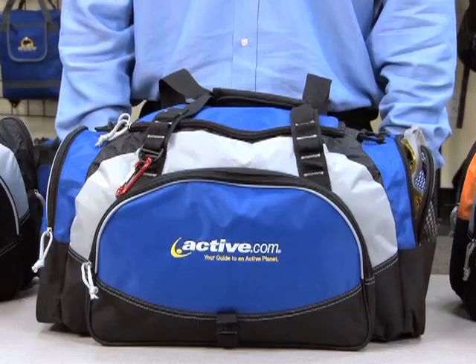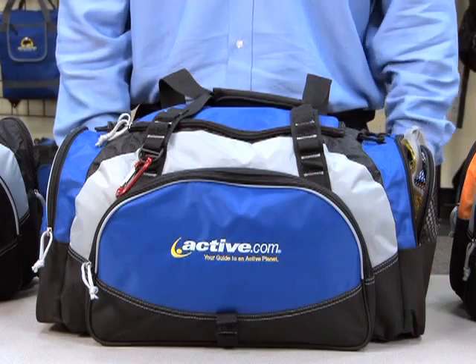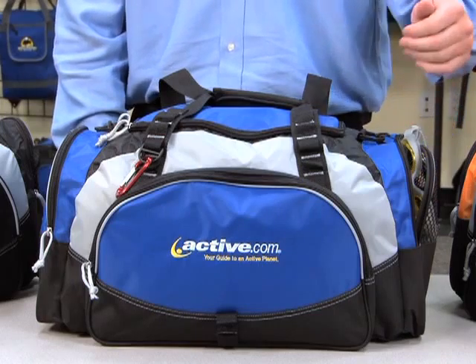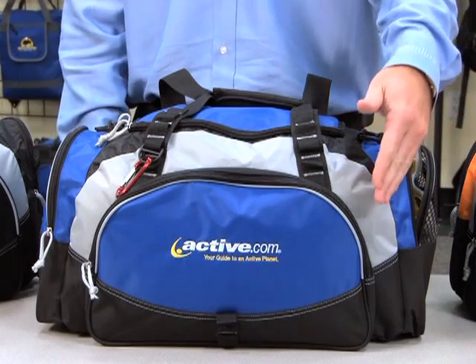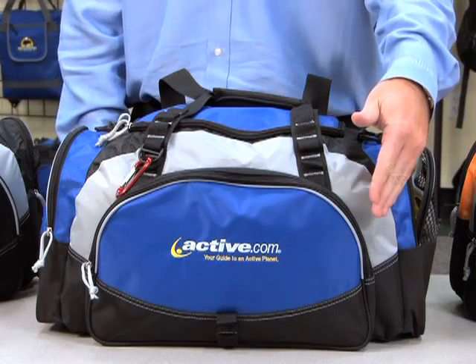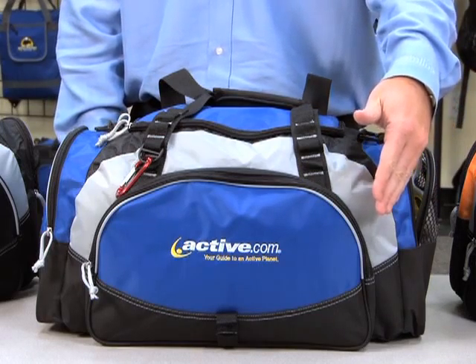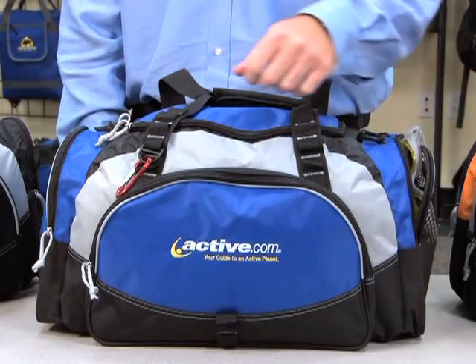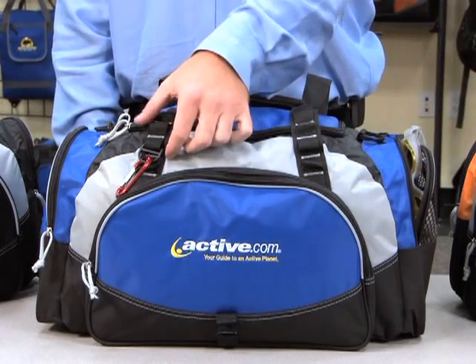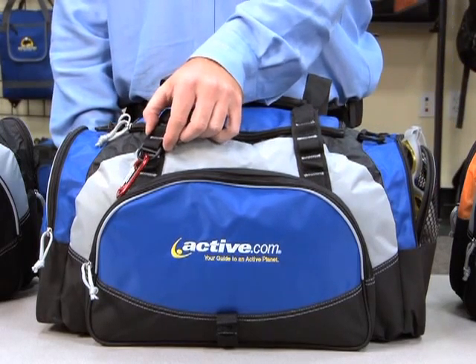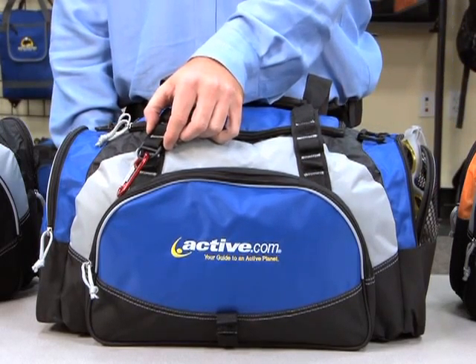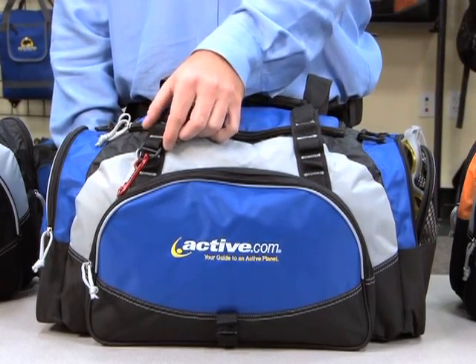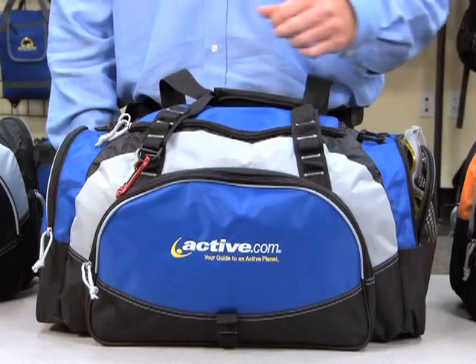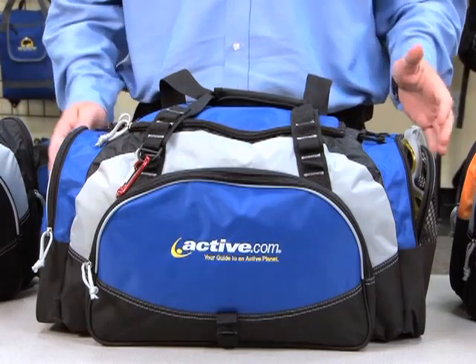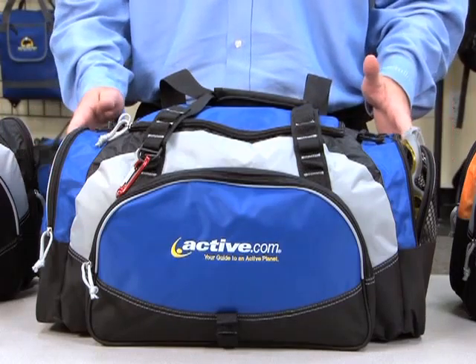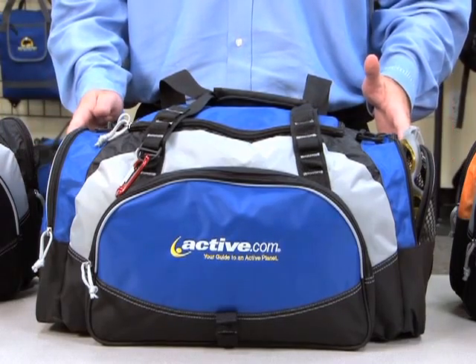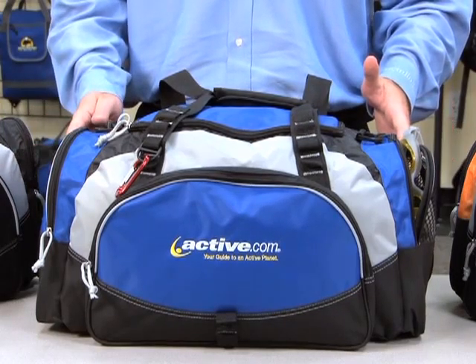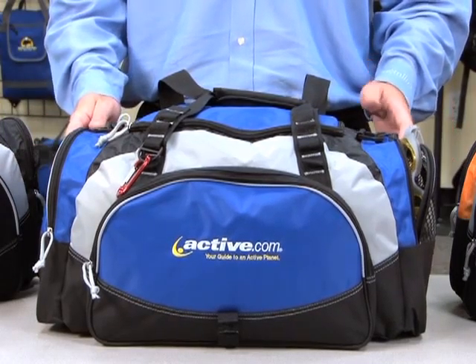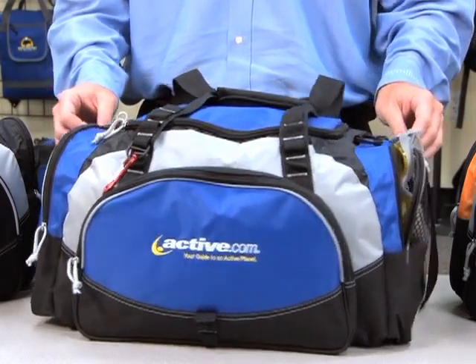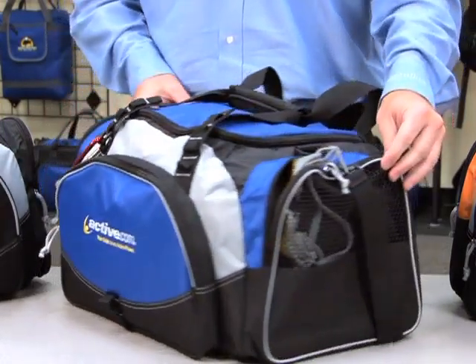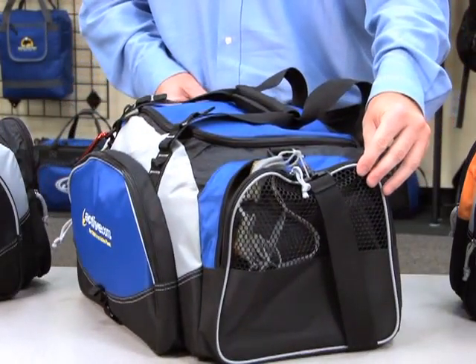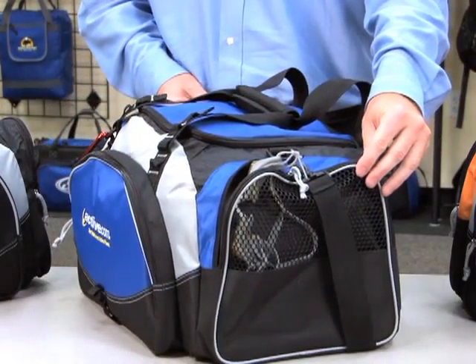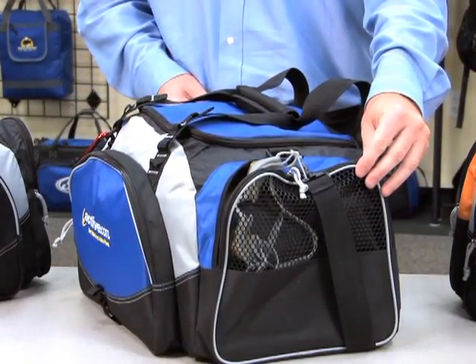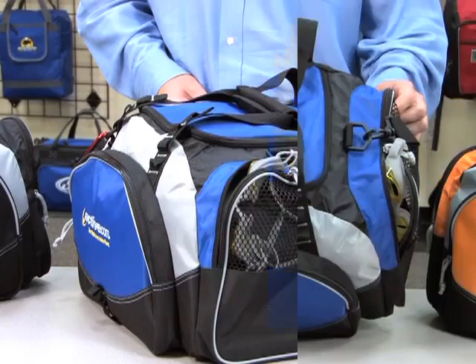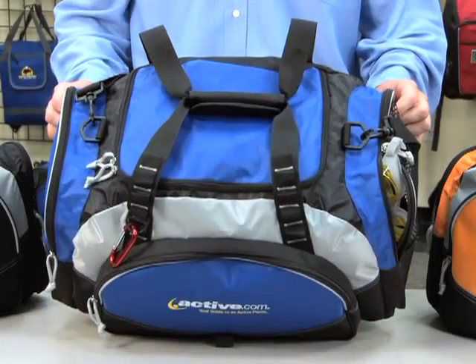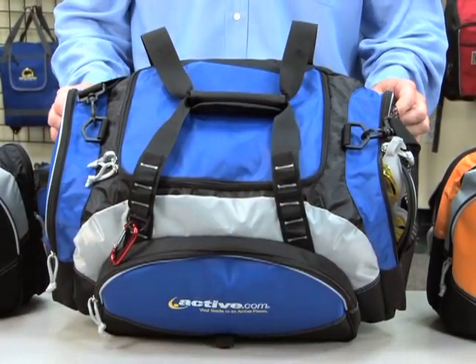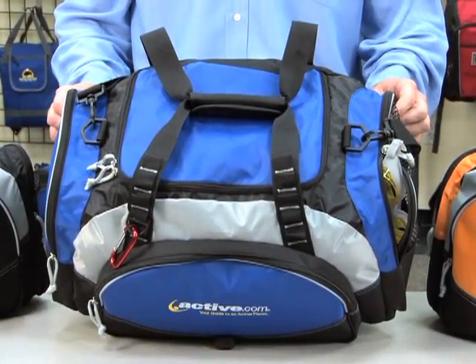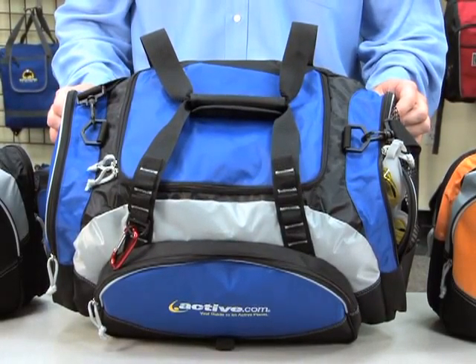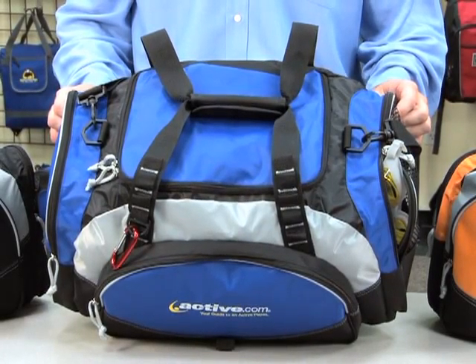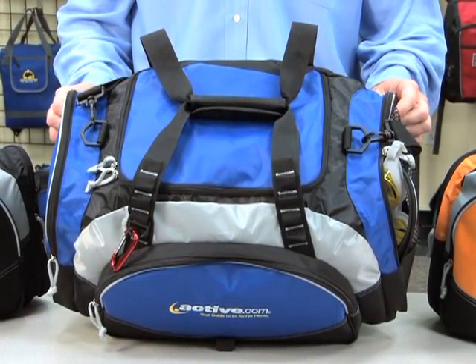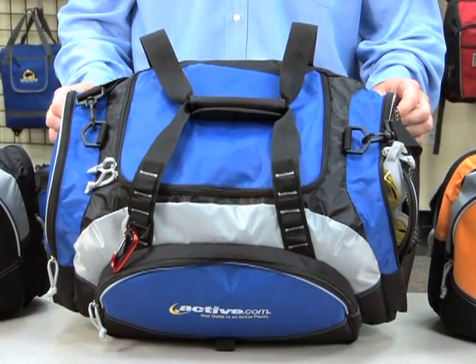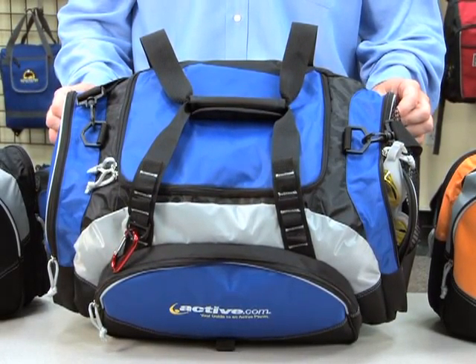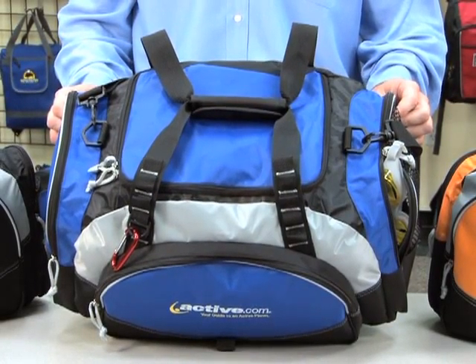Features include a front zippered pocket, a D-ring for your keys, and two side zippered pockets, one with mesh accent. The large main compartment includes a removable floorboard for added stability.